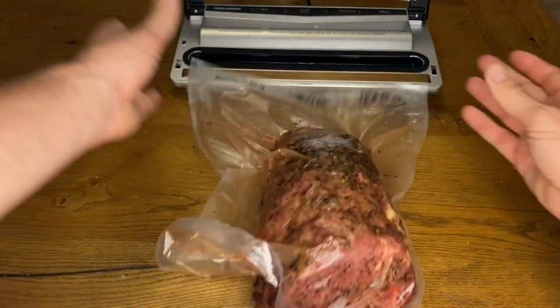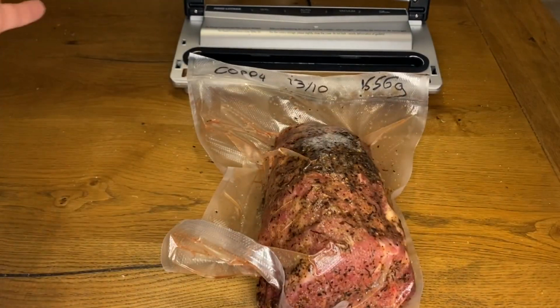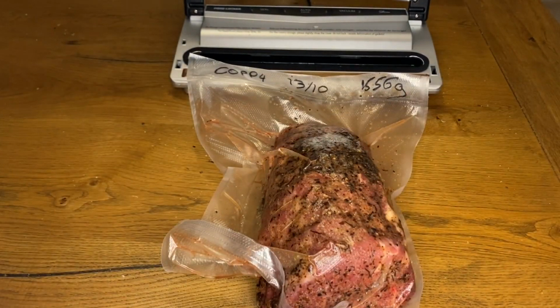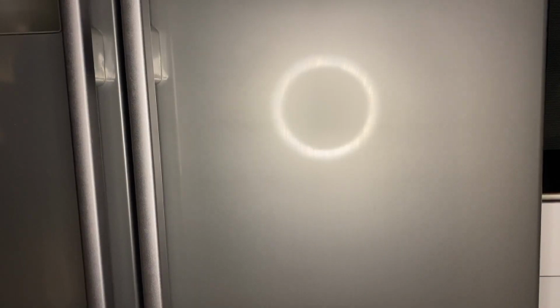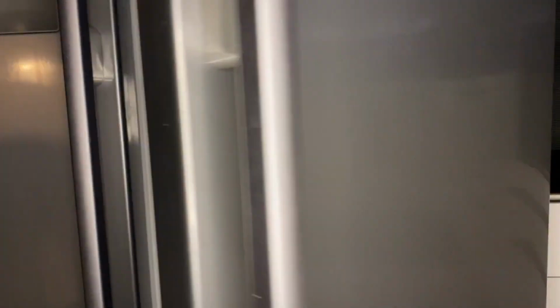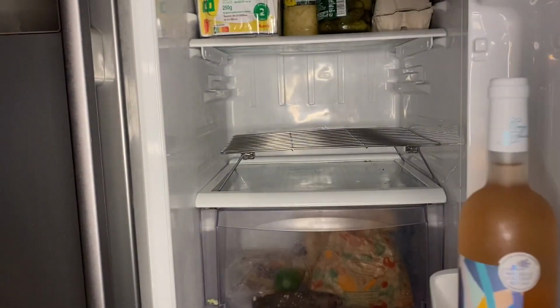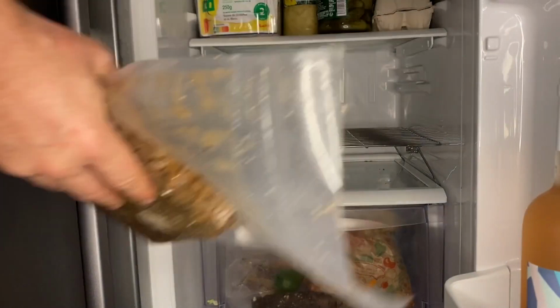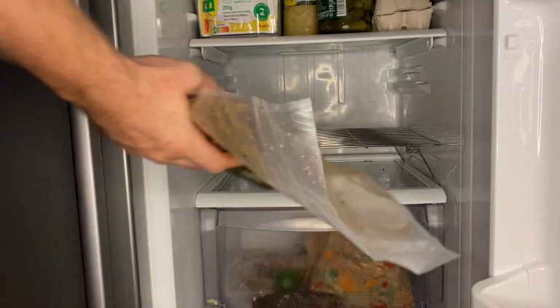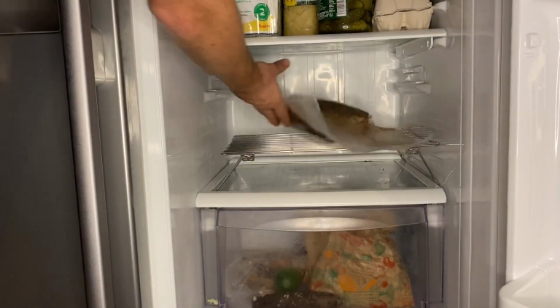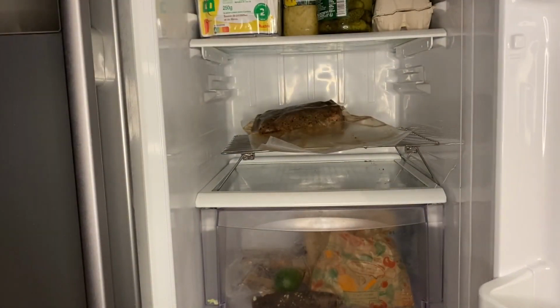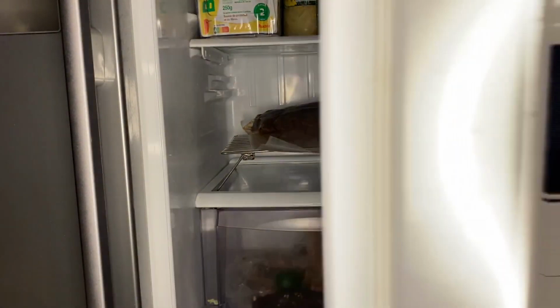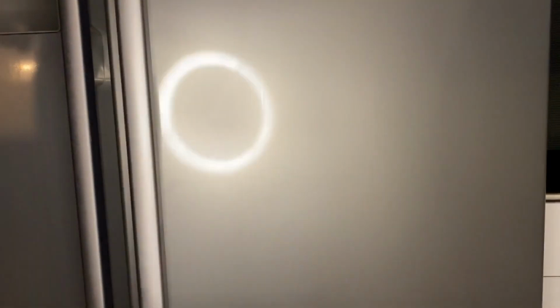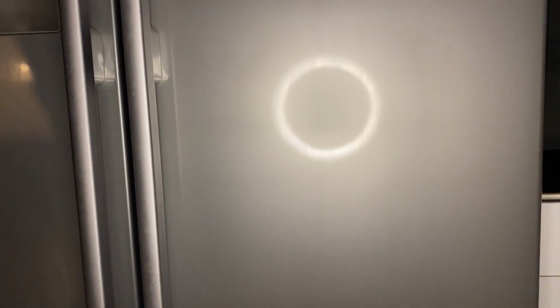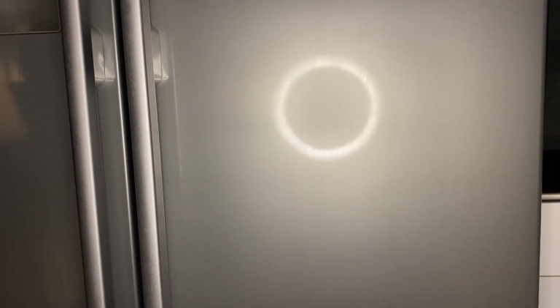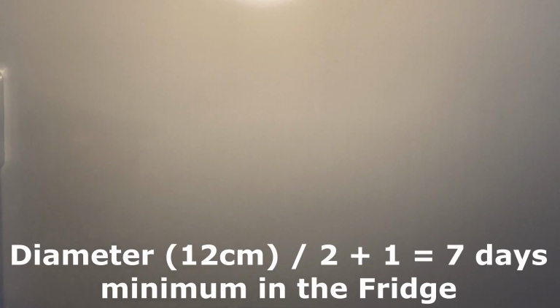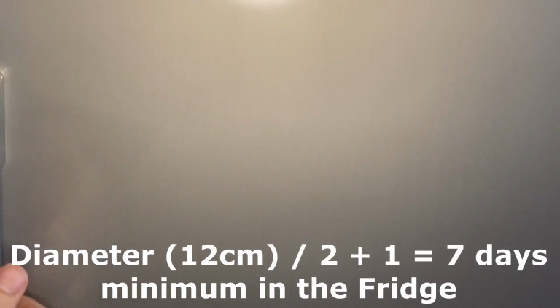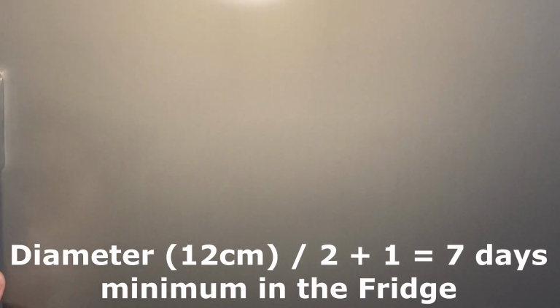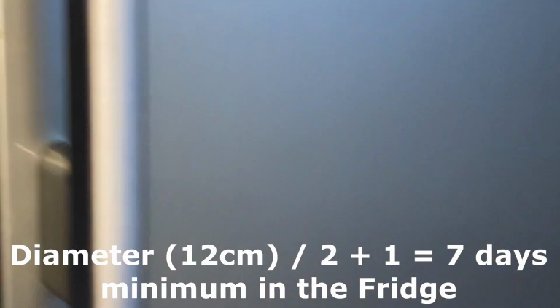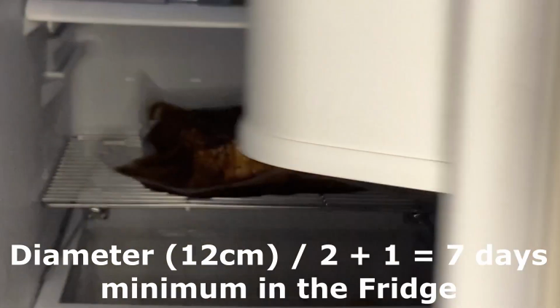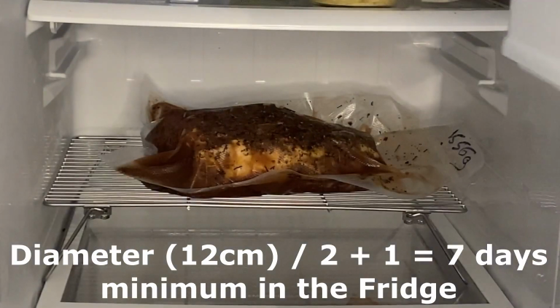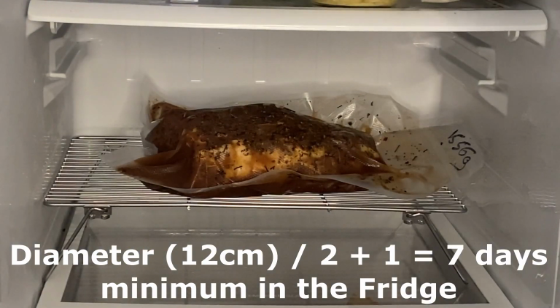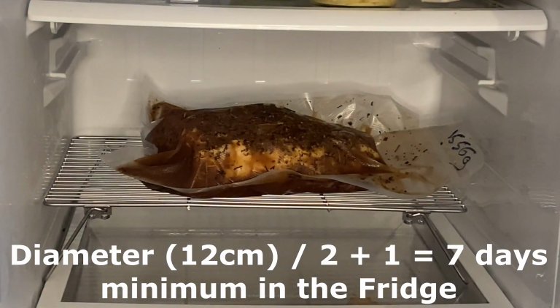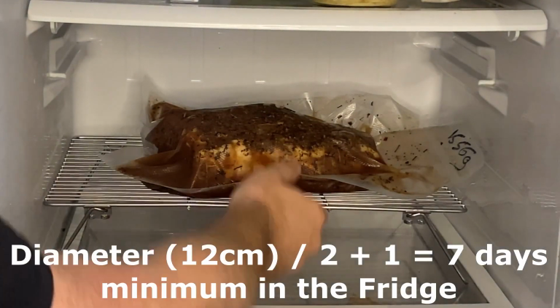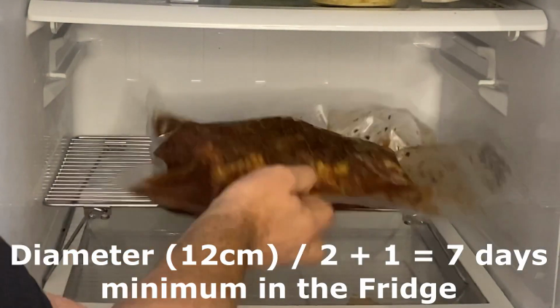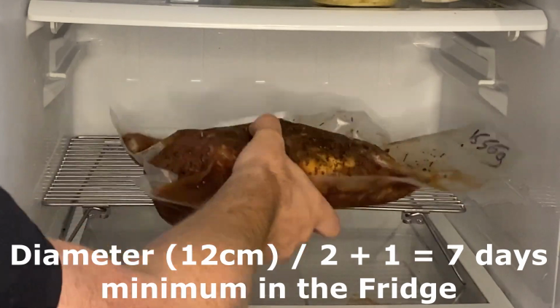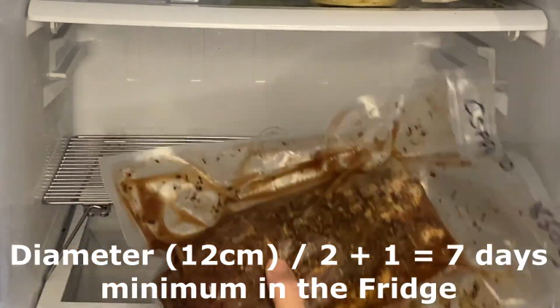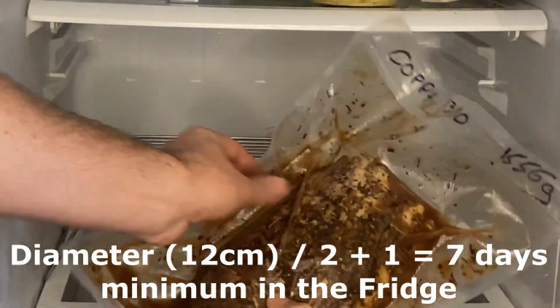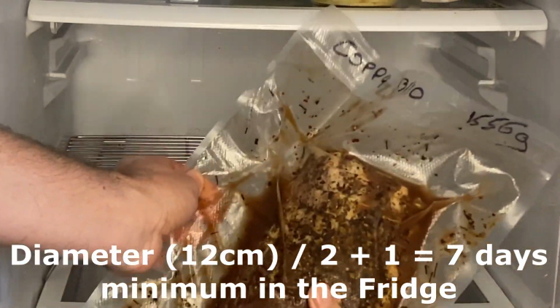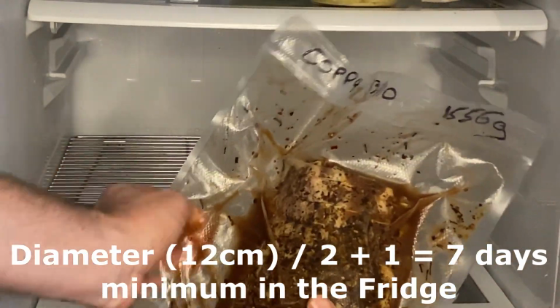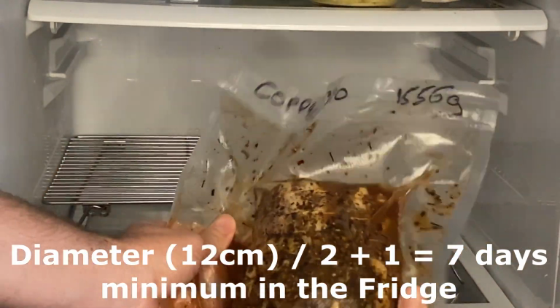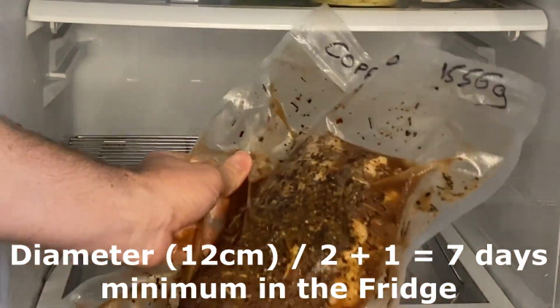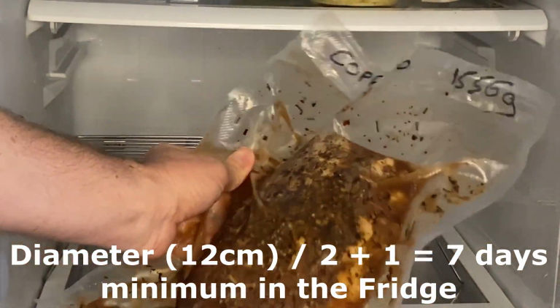To calculate the minimum curing time: take the diameter of your piece, divide it by two, and add one — that gives you the minimum number of days to leave it in the fridge. My meat is 12 centimeters so I'll leave it for seven days.